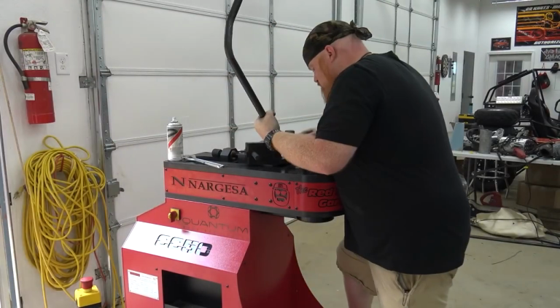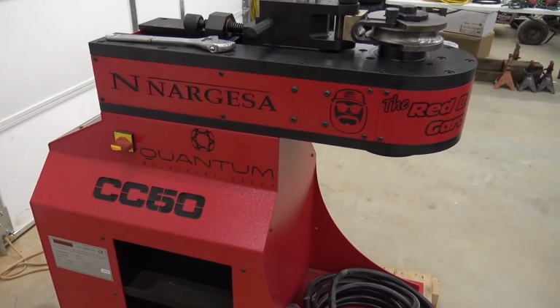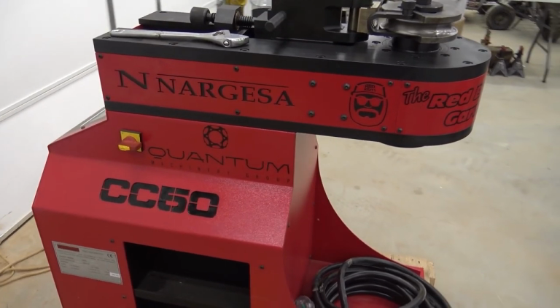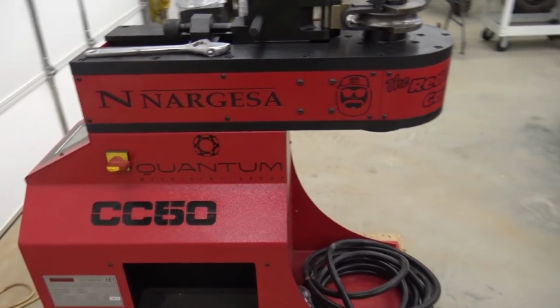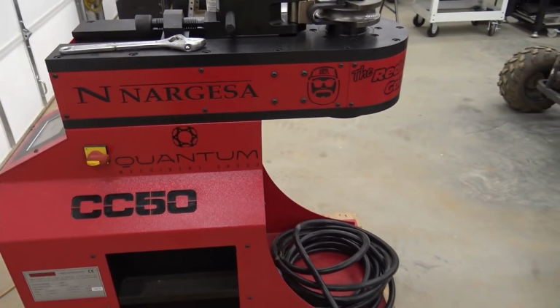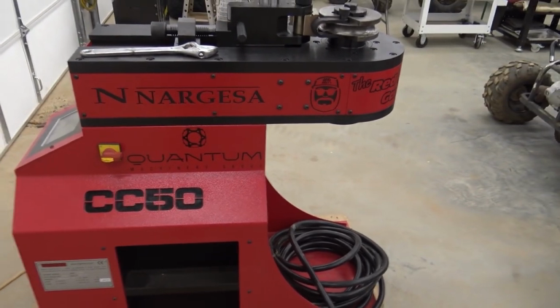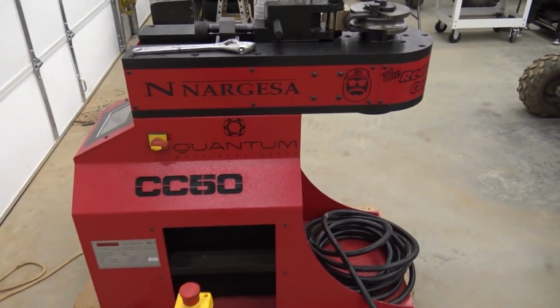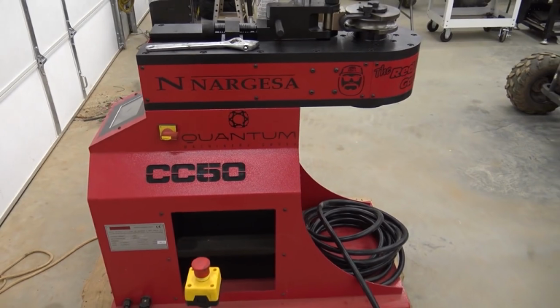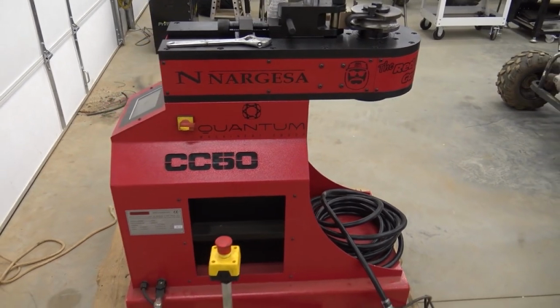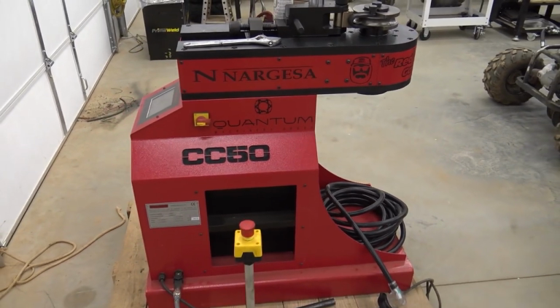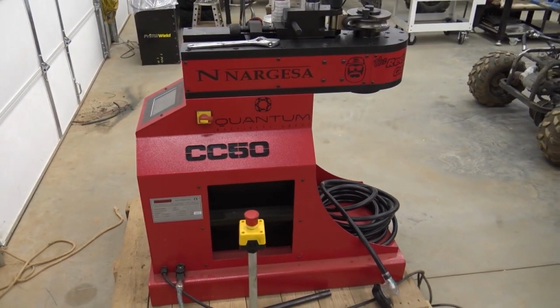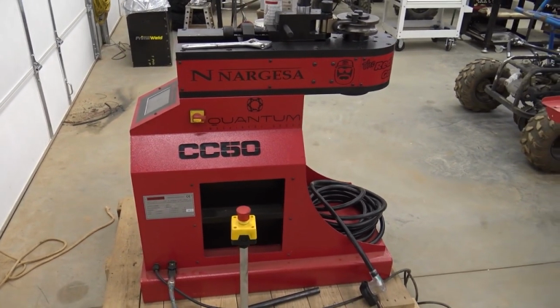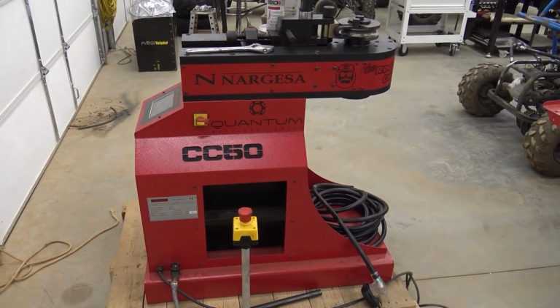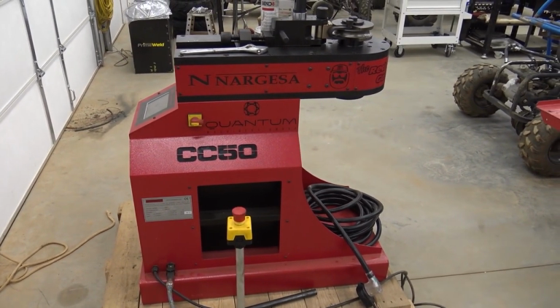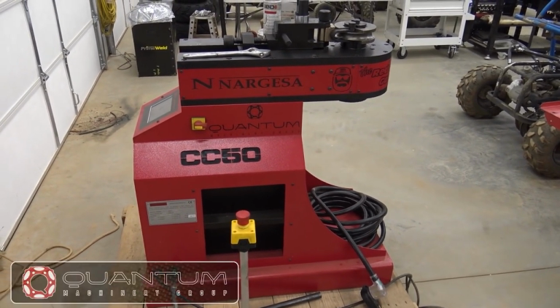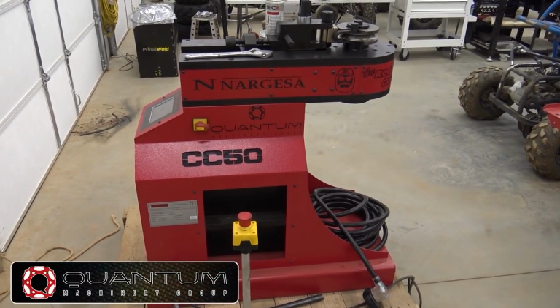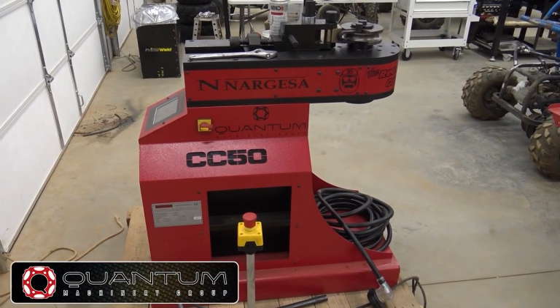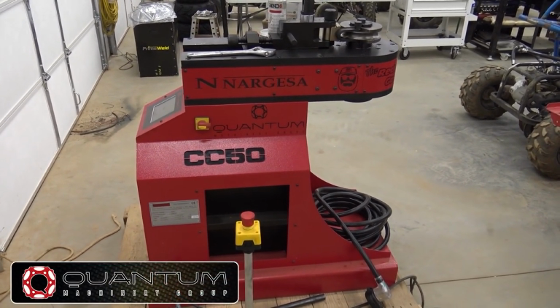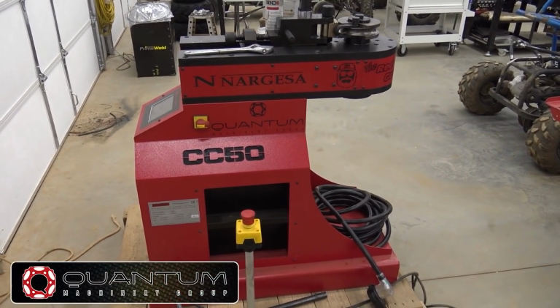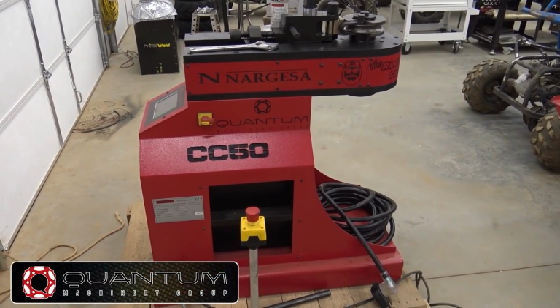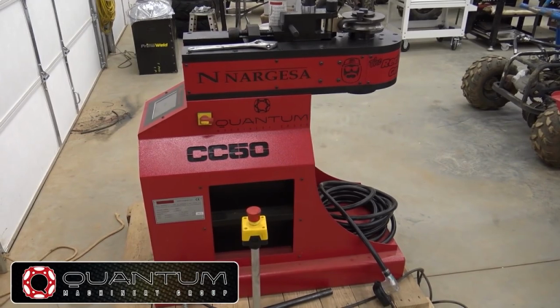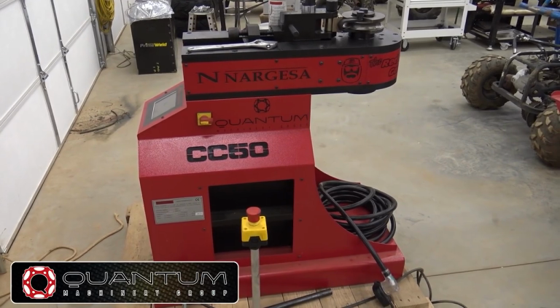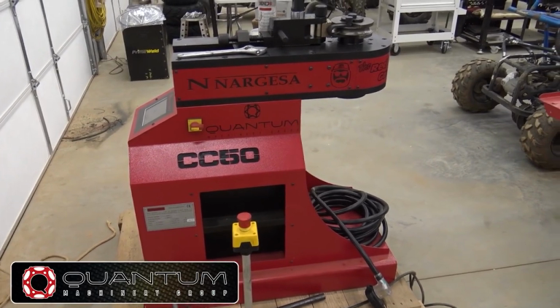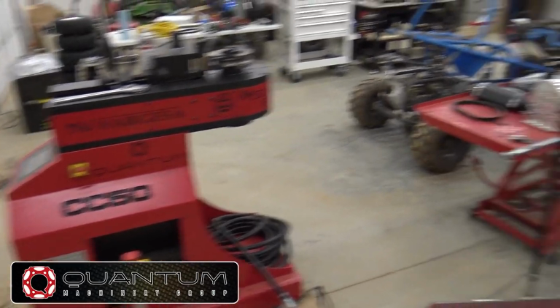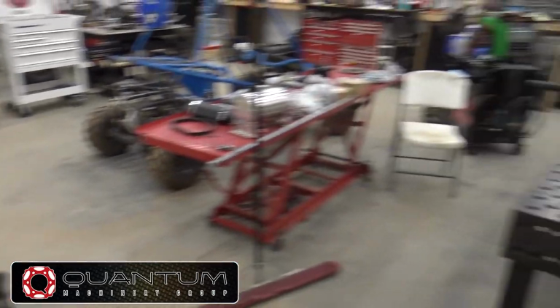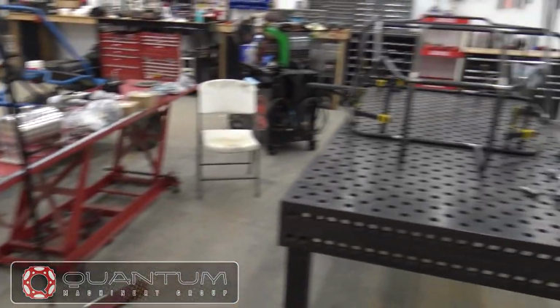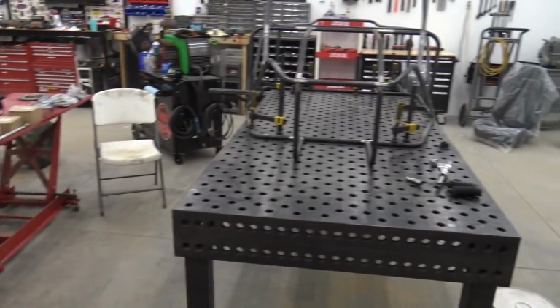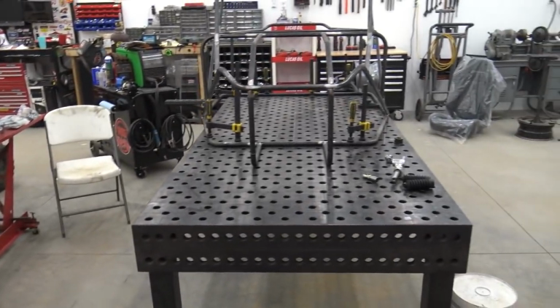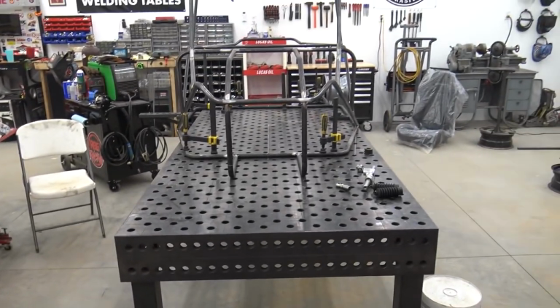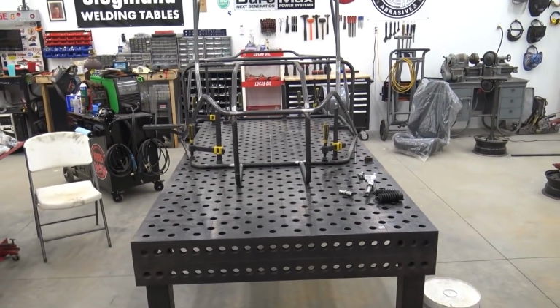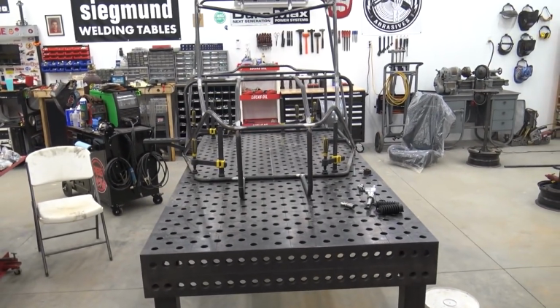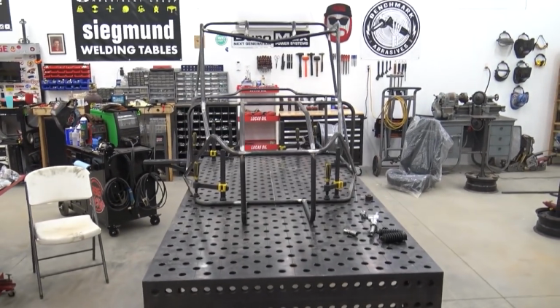Huge shout out to Nargesa because this vendor is insane. Go to Quantum Machinery Group to find out the information — we've got links for everything in the video description. As well as those trailing arms from Go Power Sports, and the wheels.